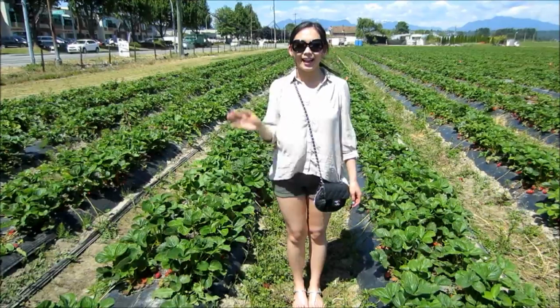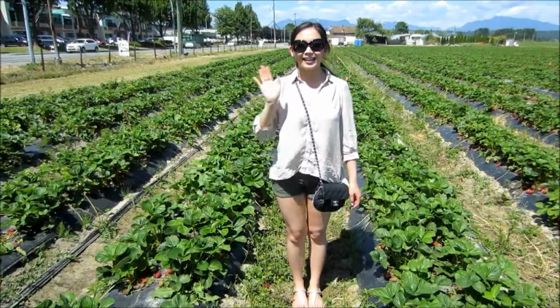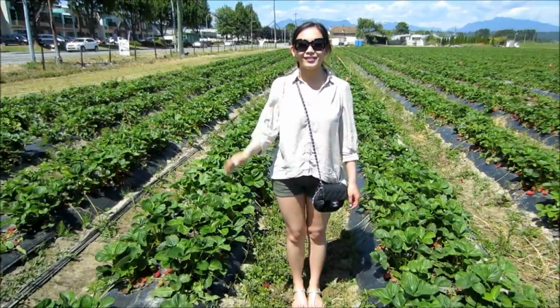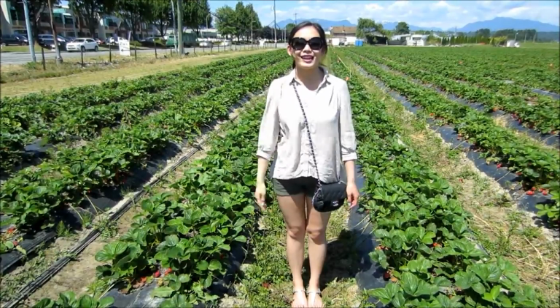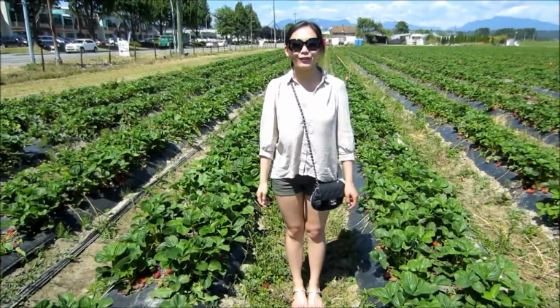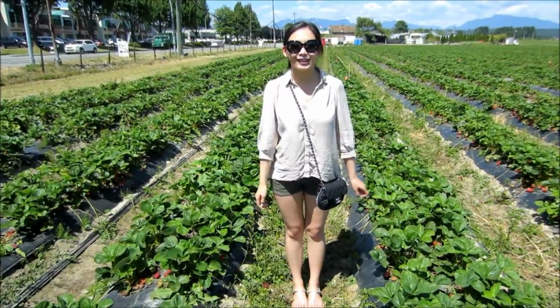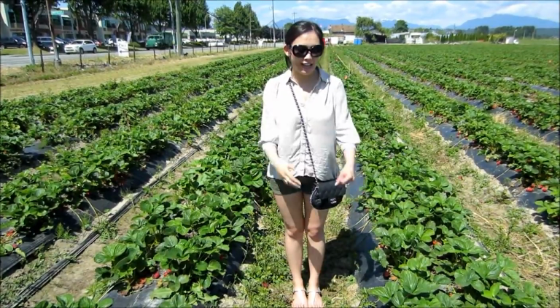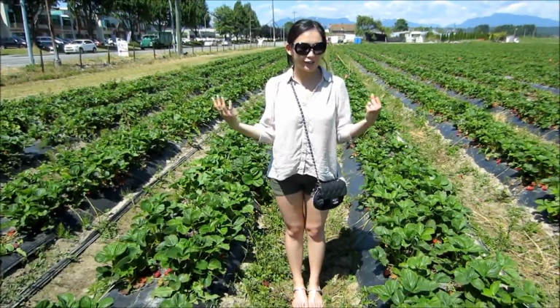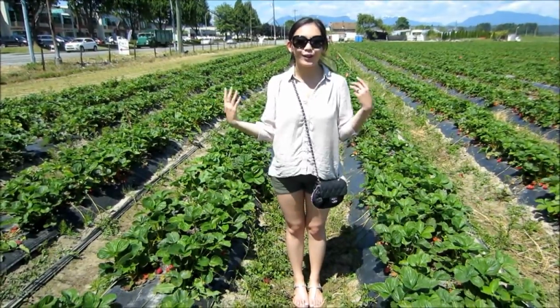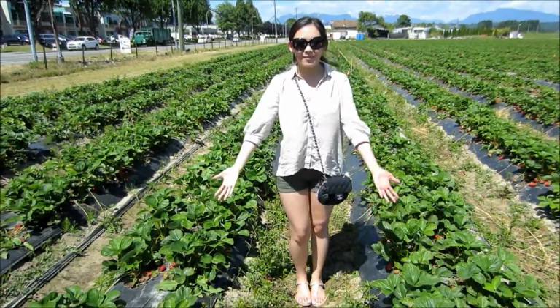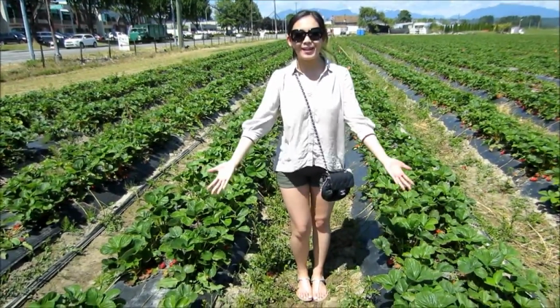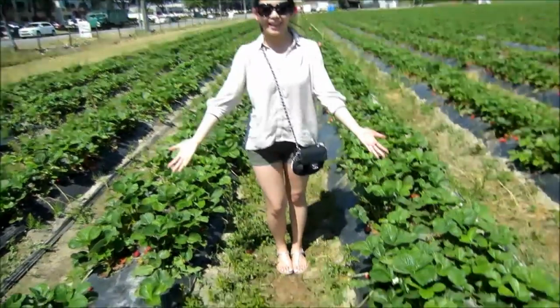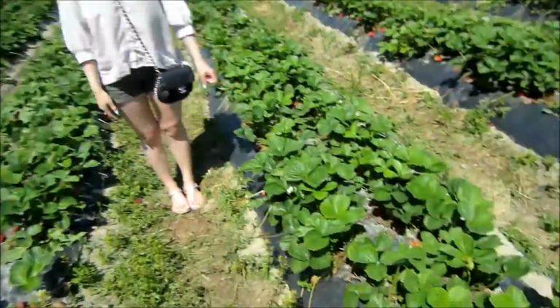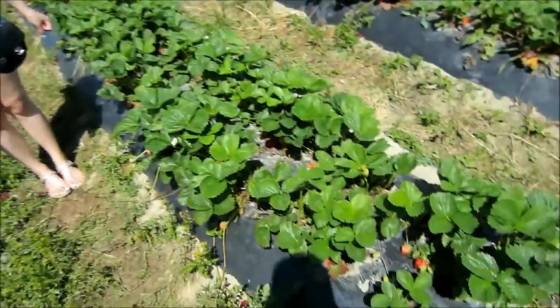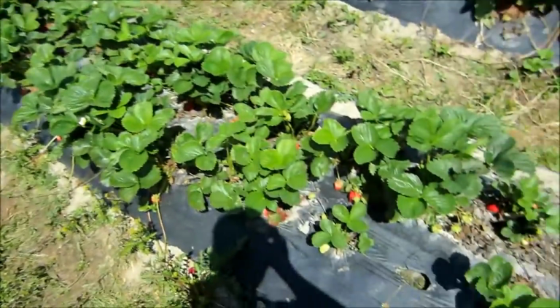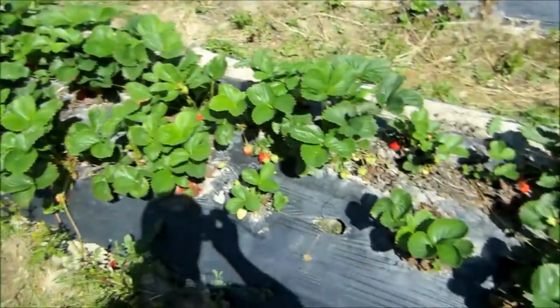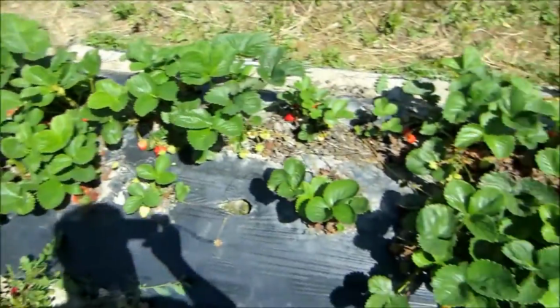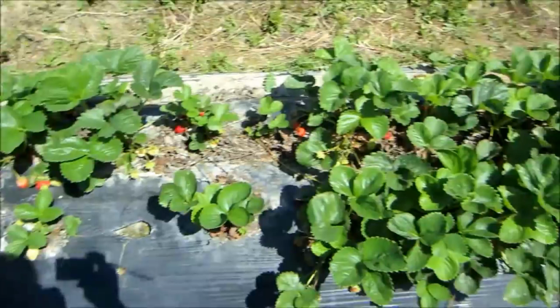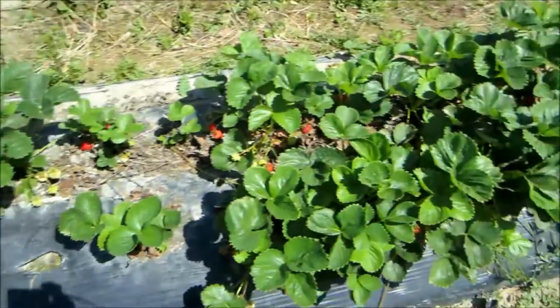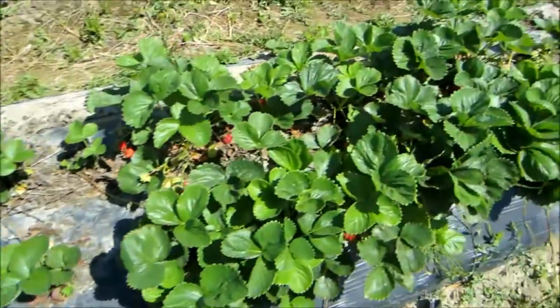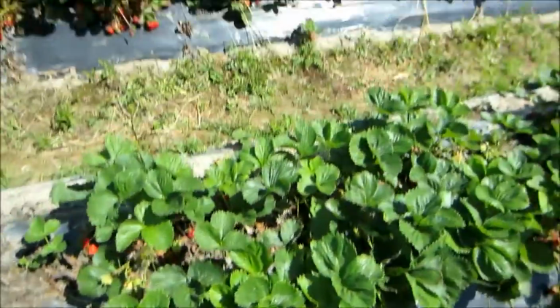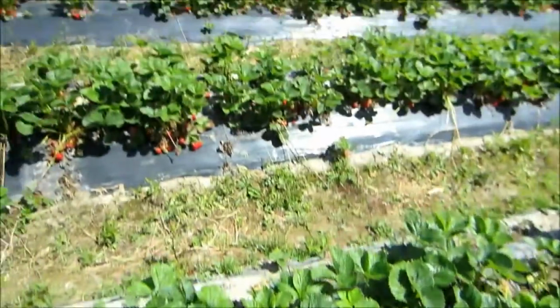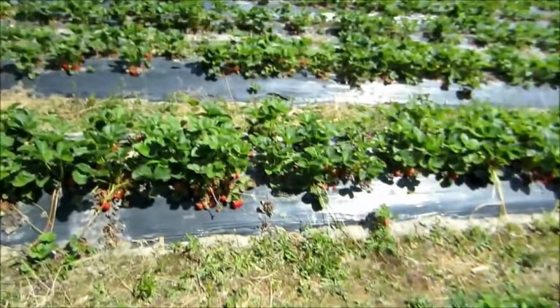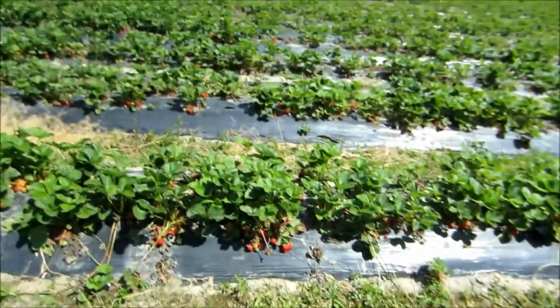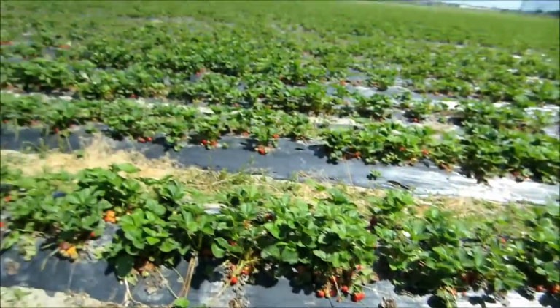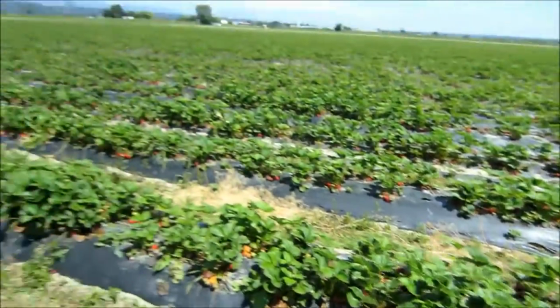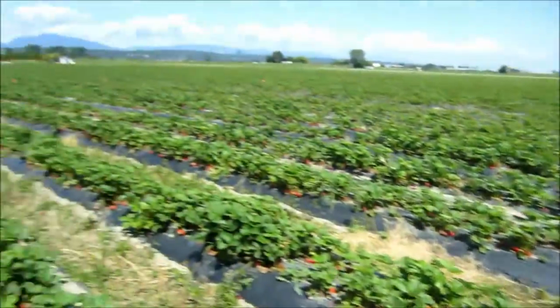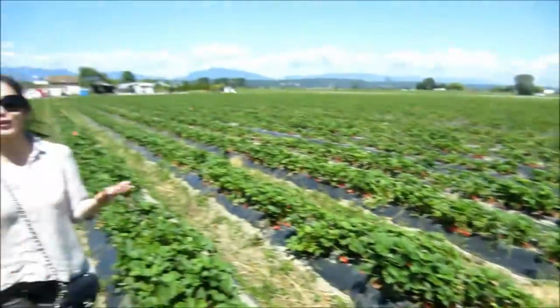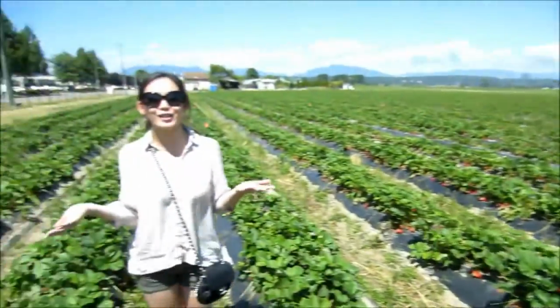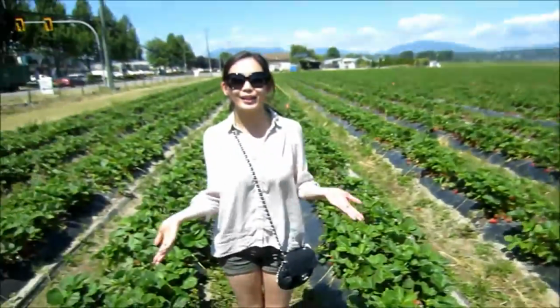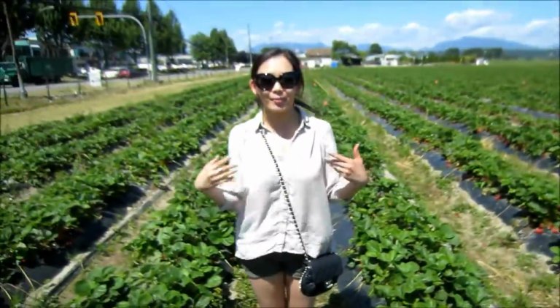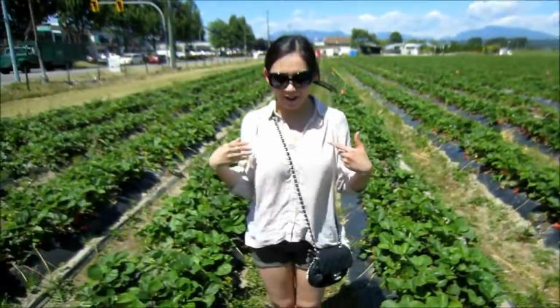Hi love! Today's outfit of the day is for strawberry picking. Ellen and I are at this berry farm here in Richmond and I just want to show you guys quickly what I'm wearing.